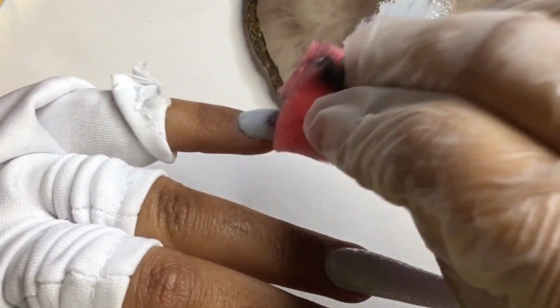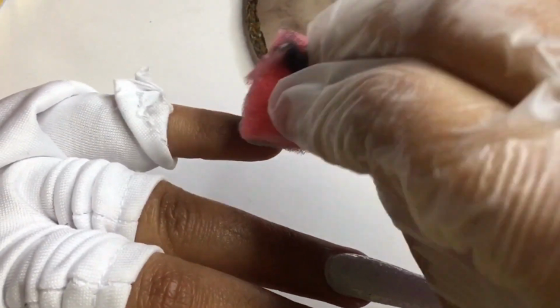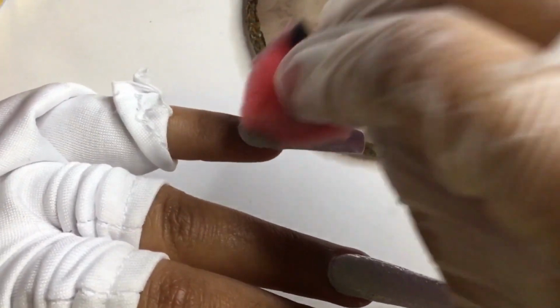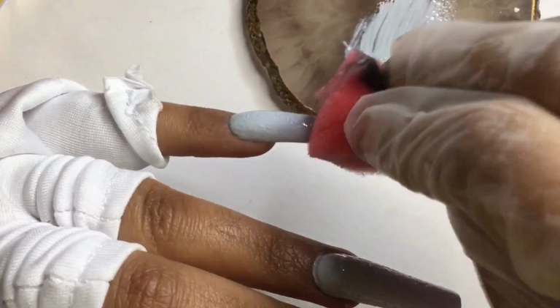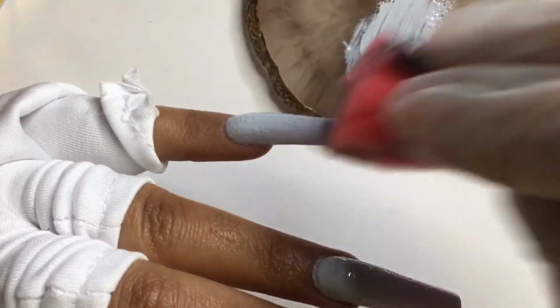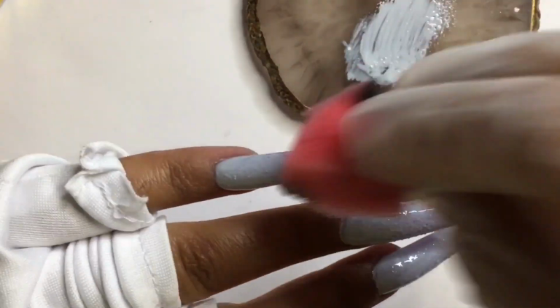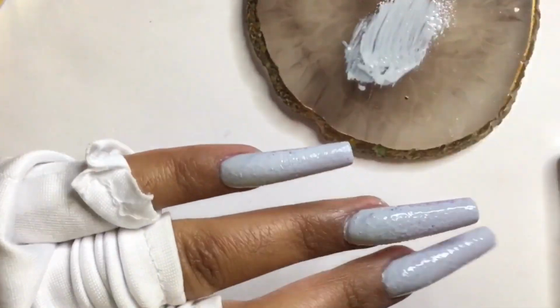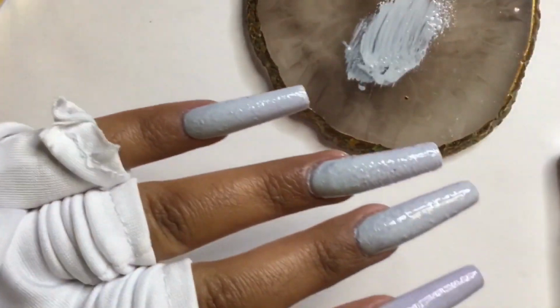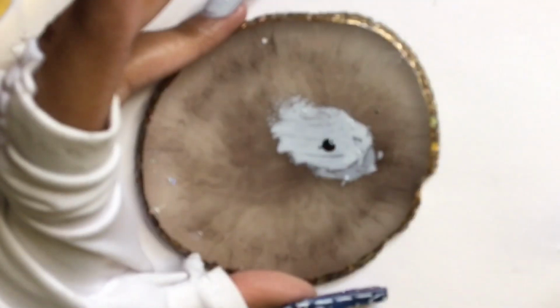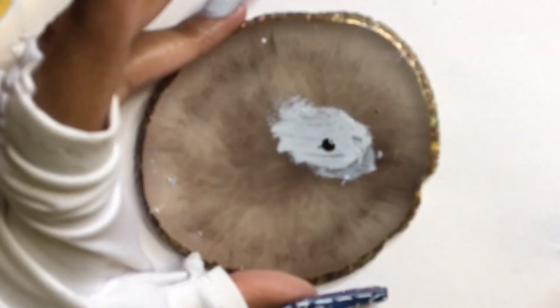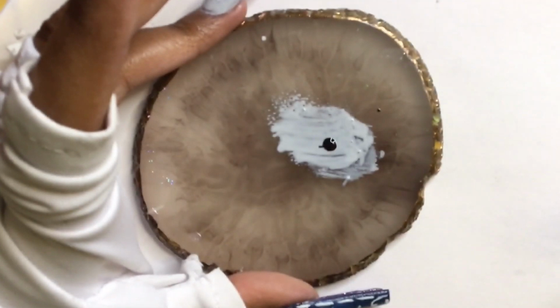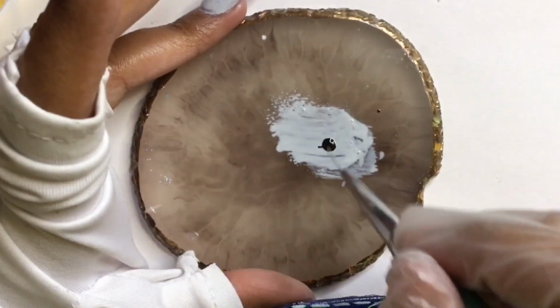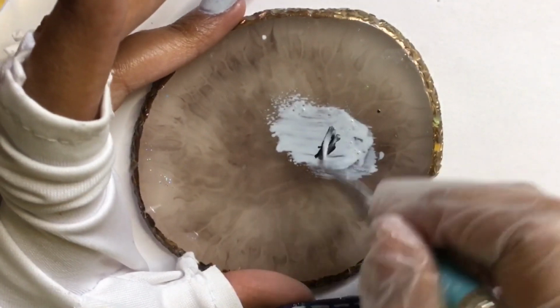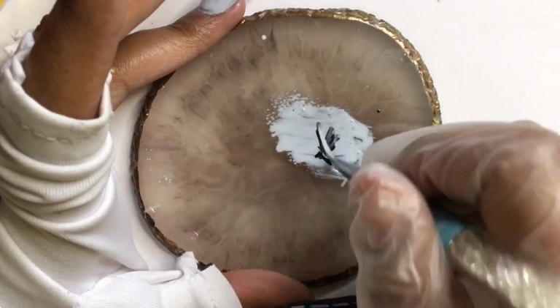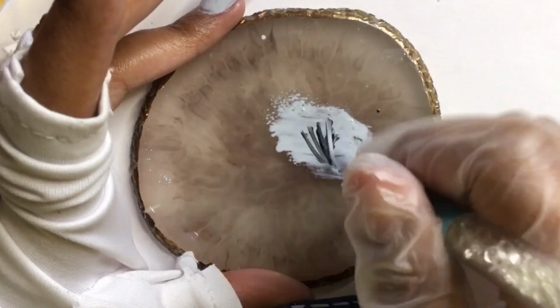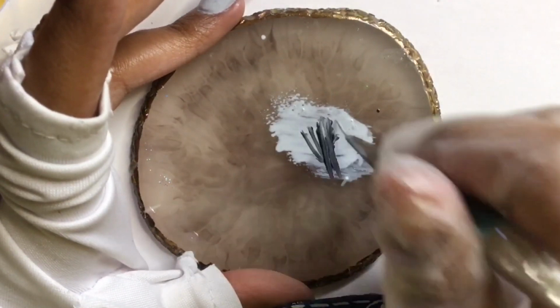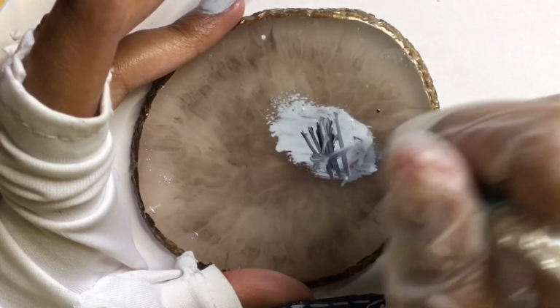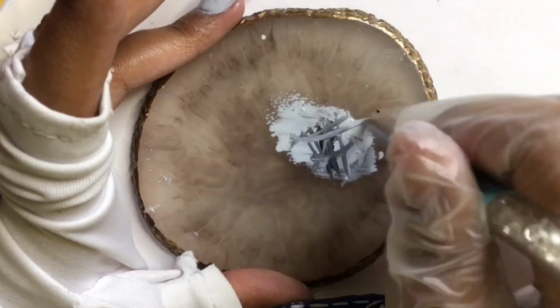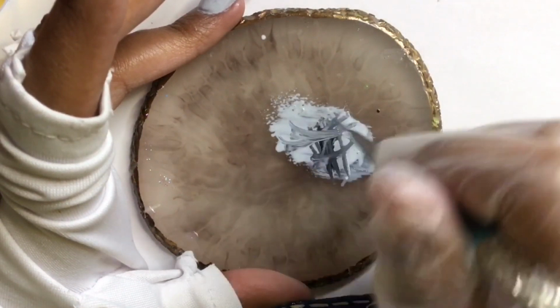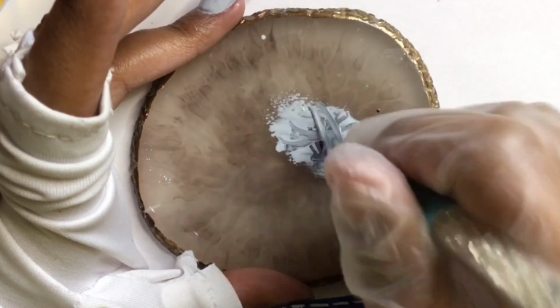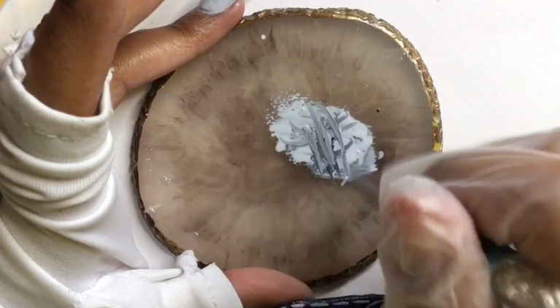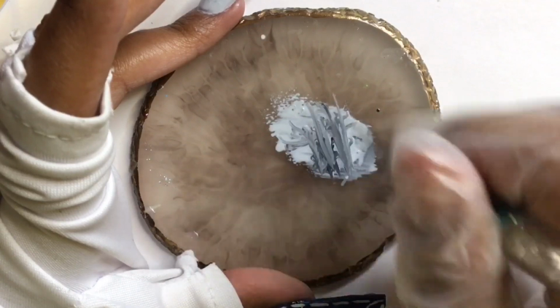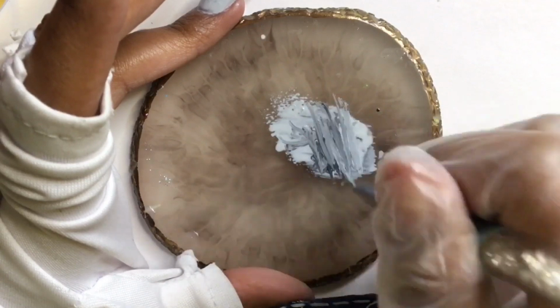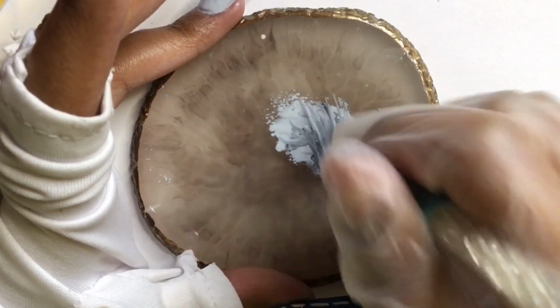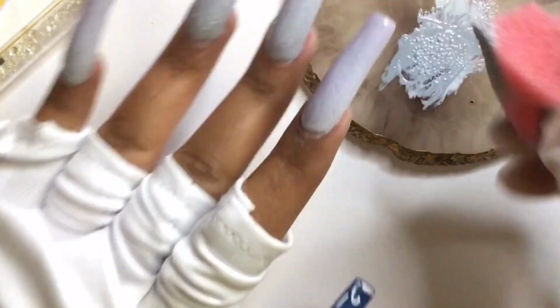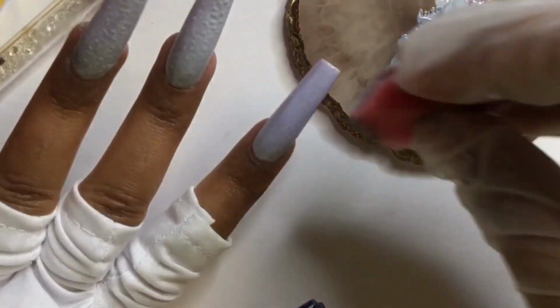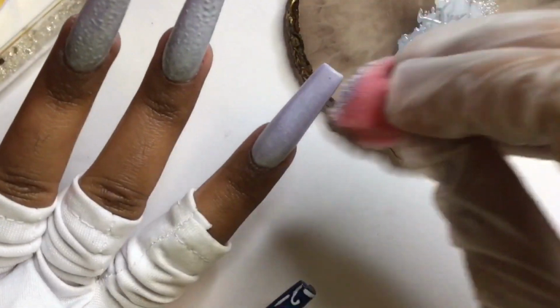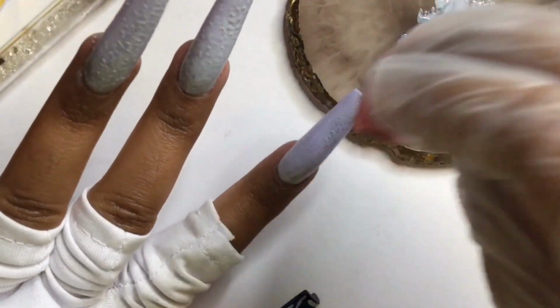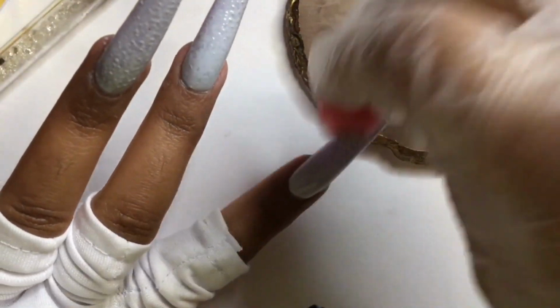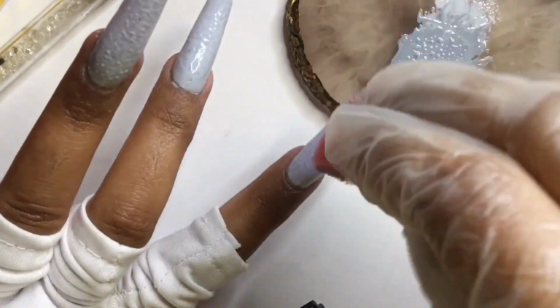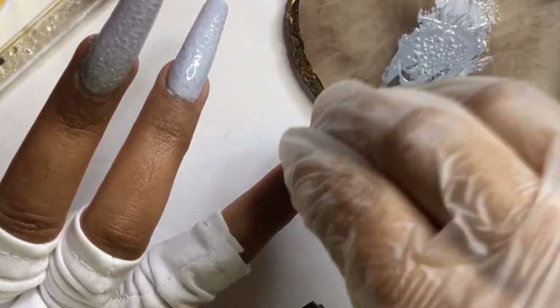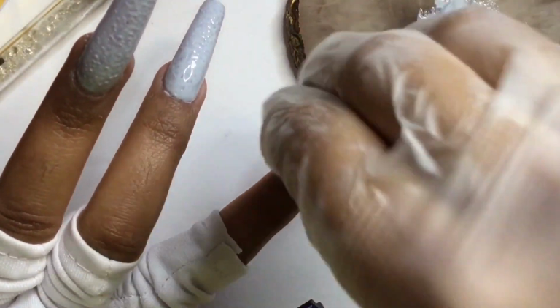After curing that, I'm going to go in with more gray gel polish, however this time making it slightly darker. I'm trying to get the same ash gray color of the t-shirt.